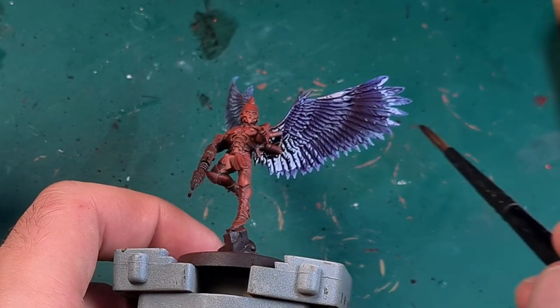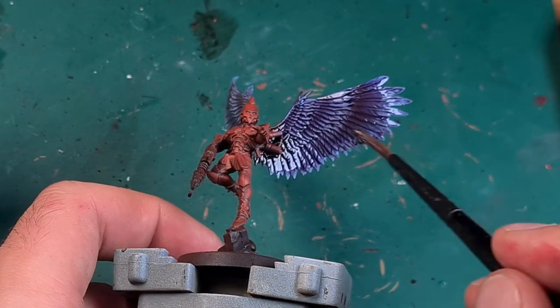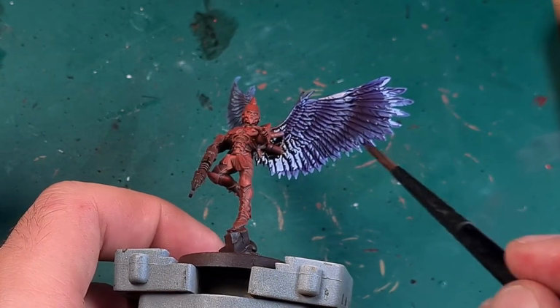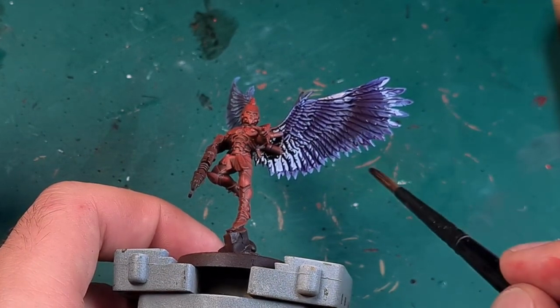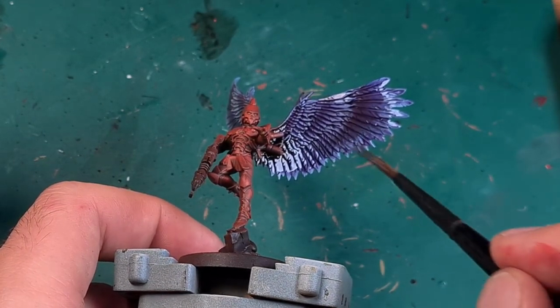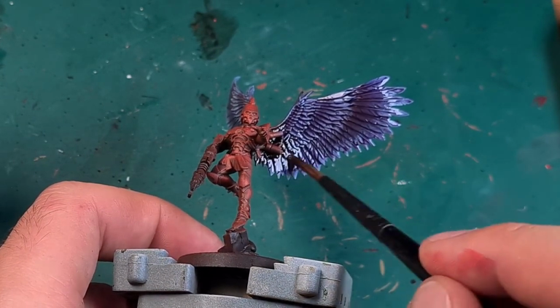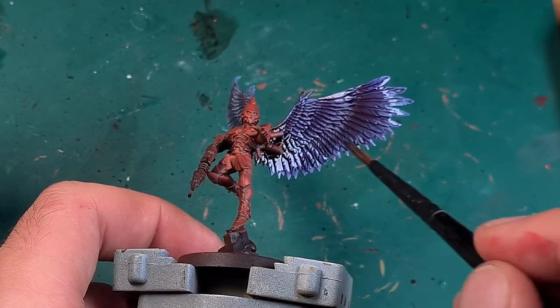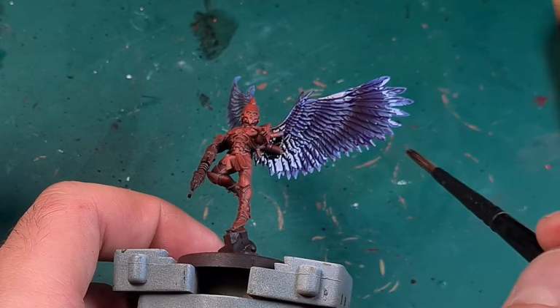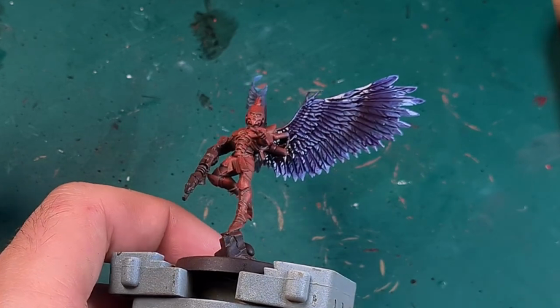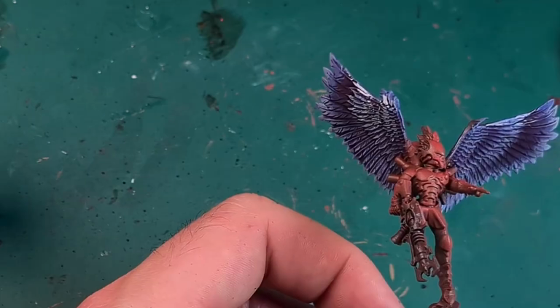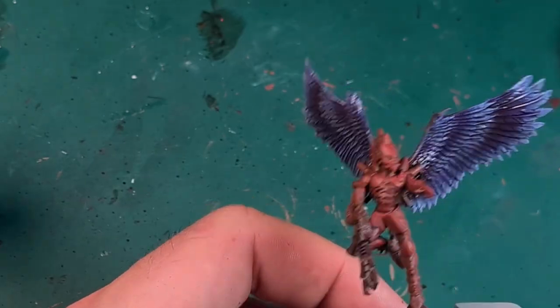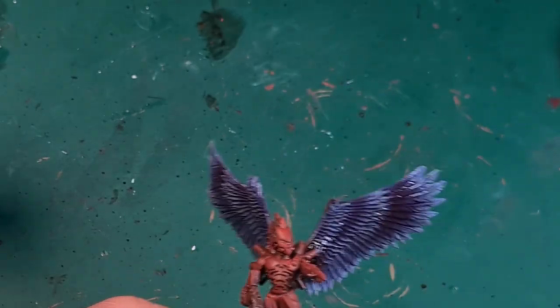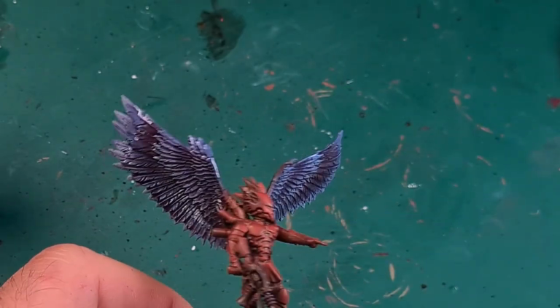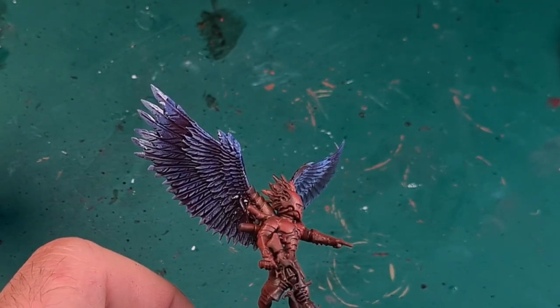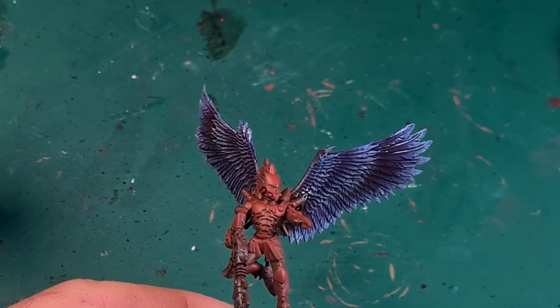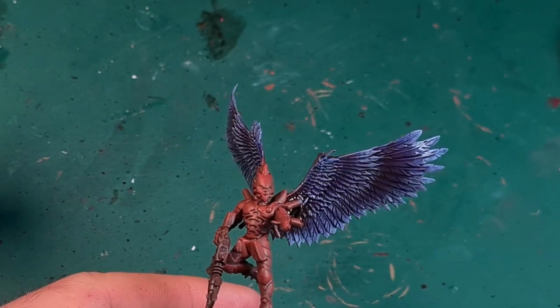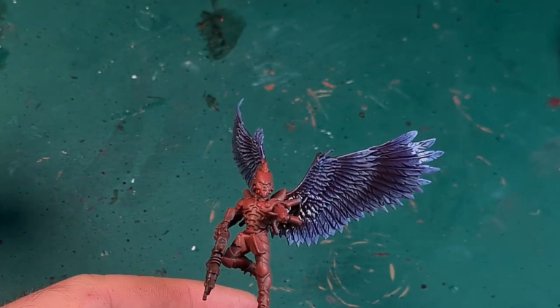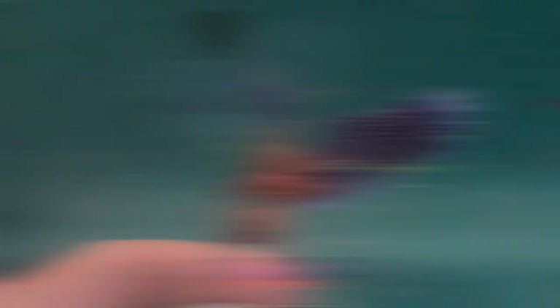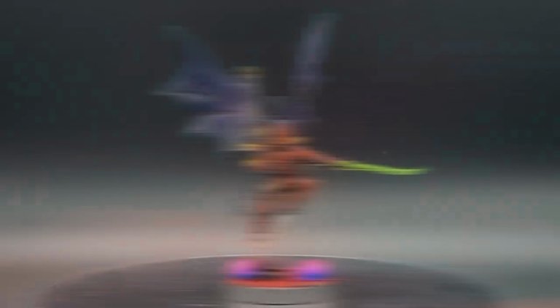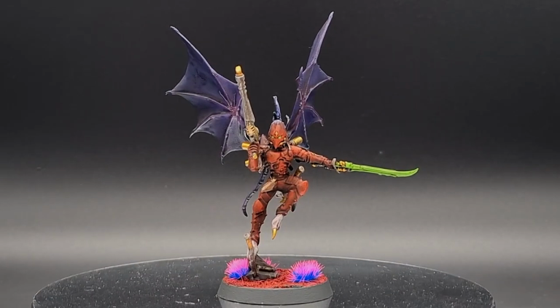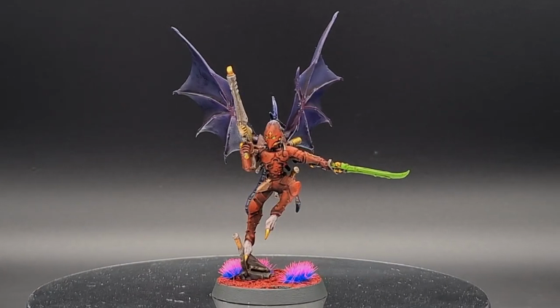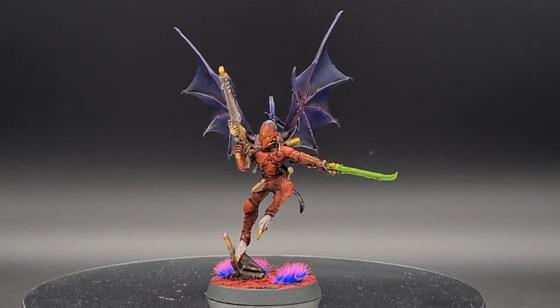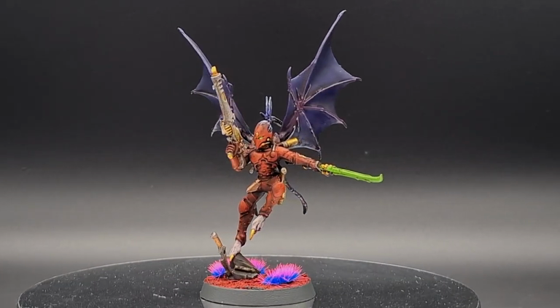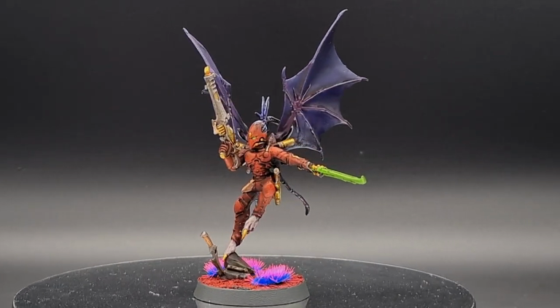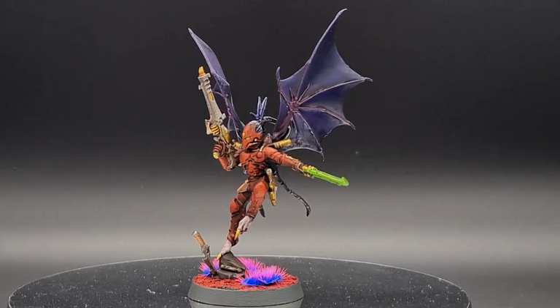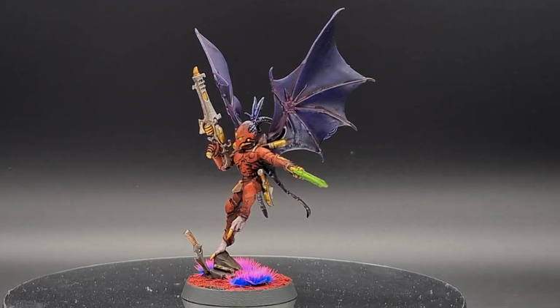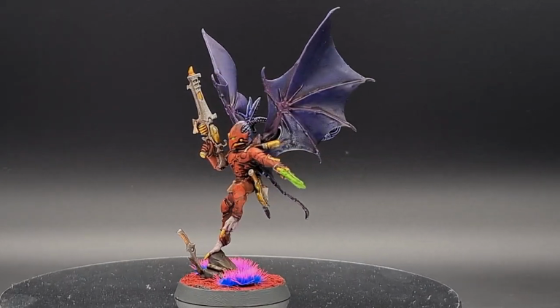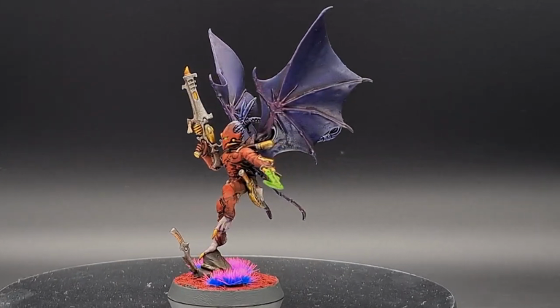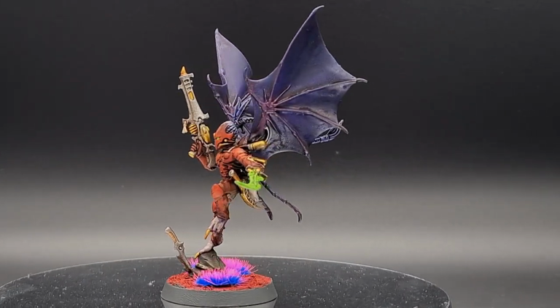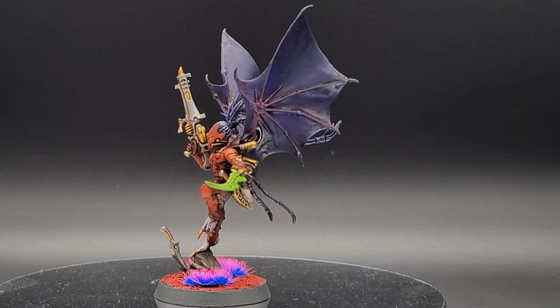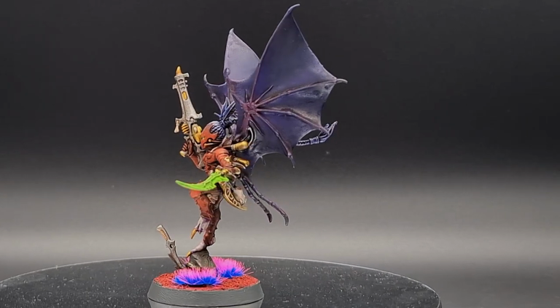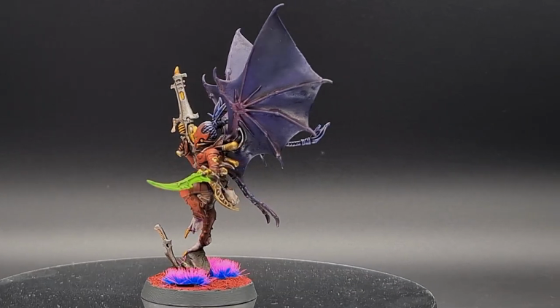And with that, the dark hunters from the sky are ready to hunt their prey. It was a lot of fun for me to come up with the easiest painting methods for the wings that I can think of, to make them very fast and easy to paint but look spectacular as well.